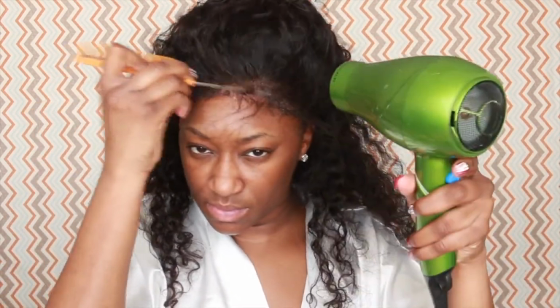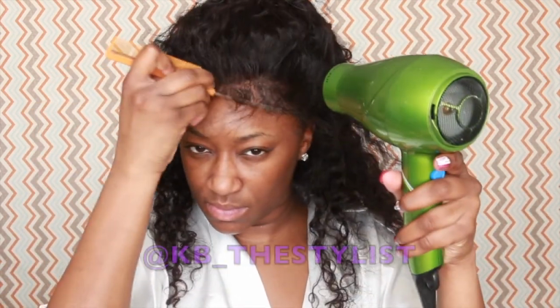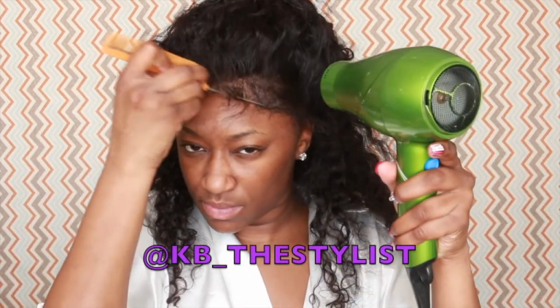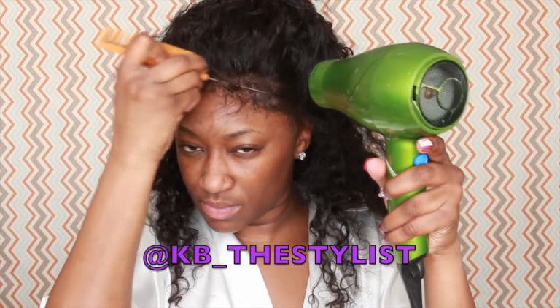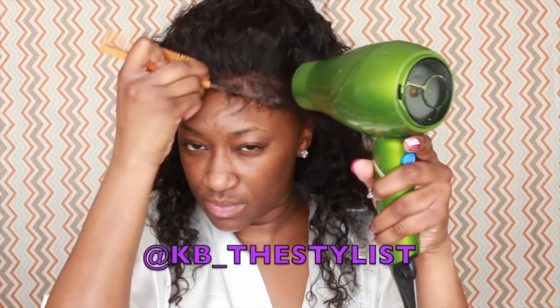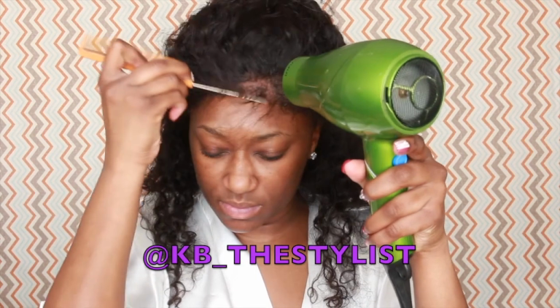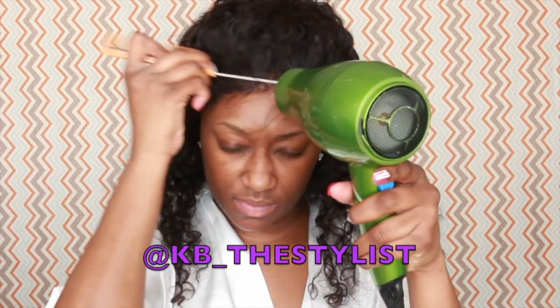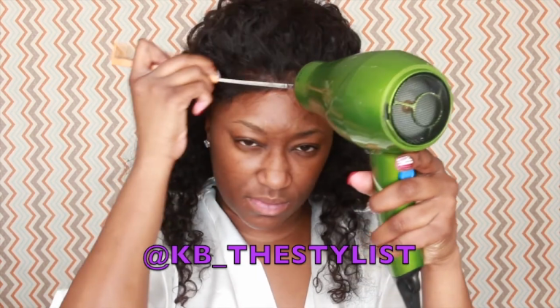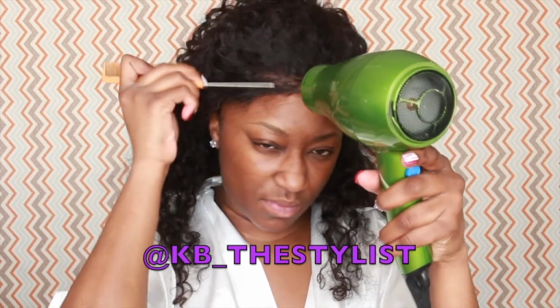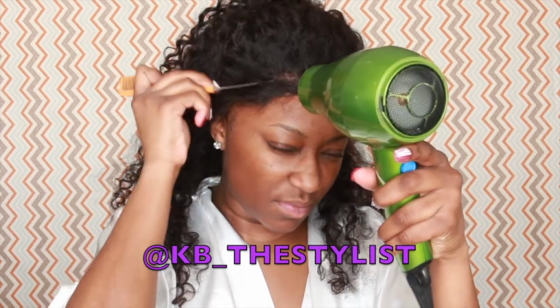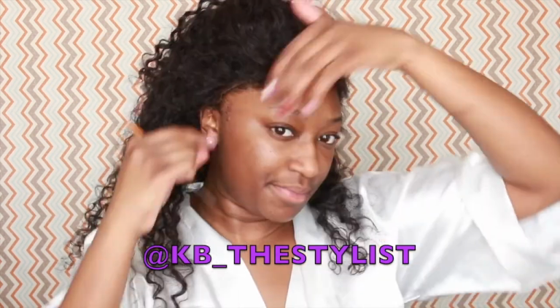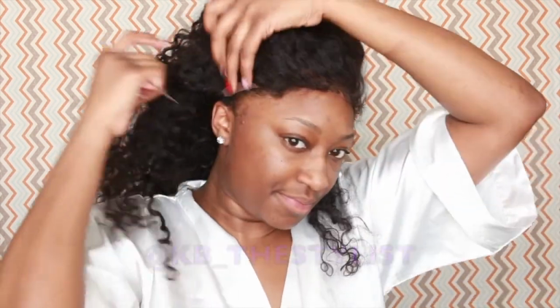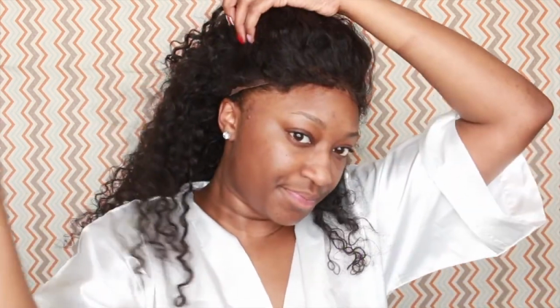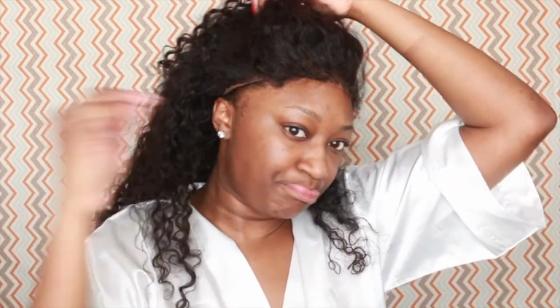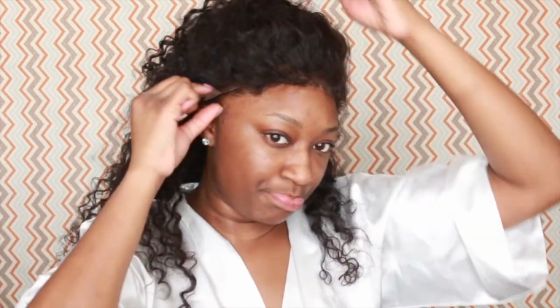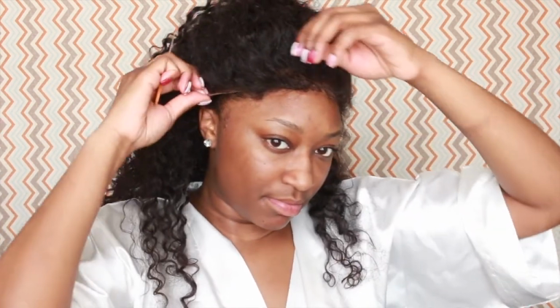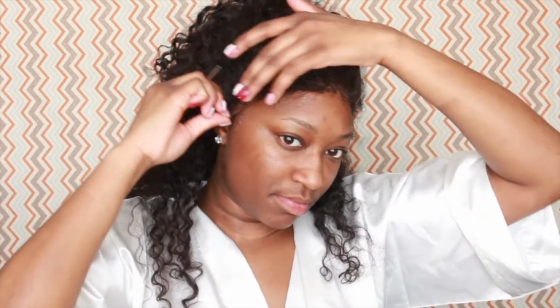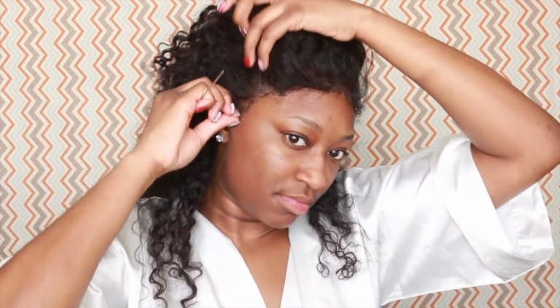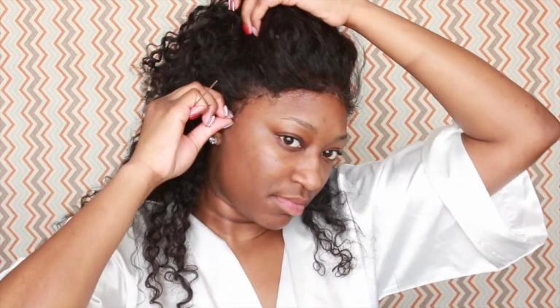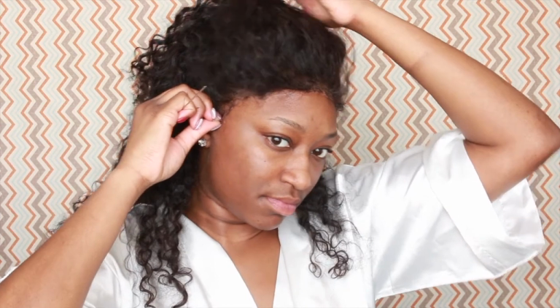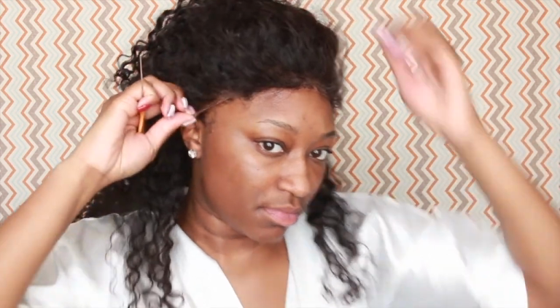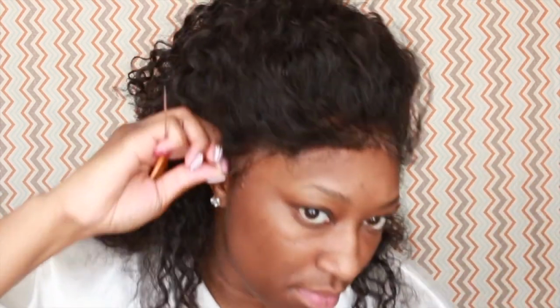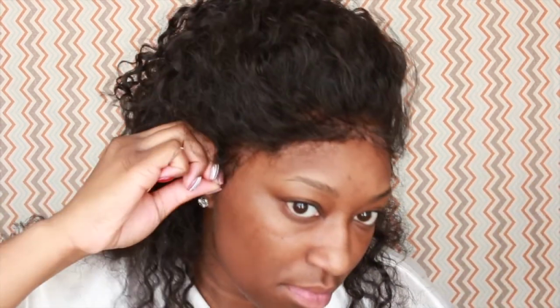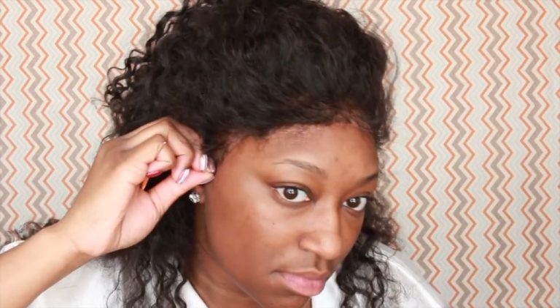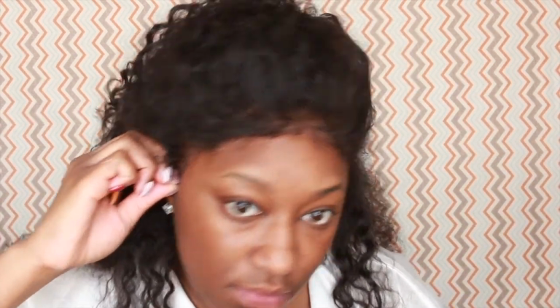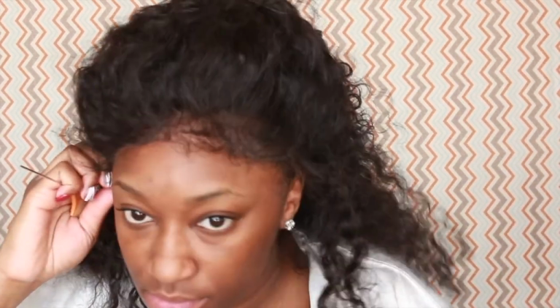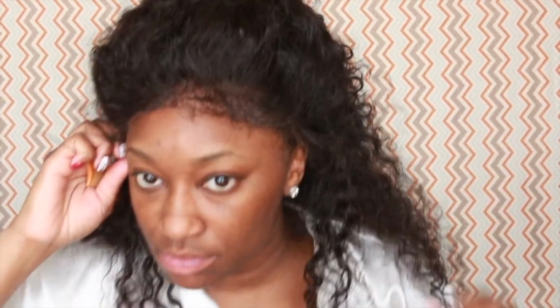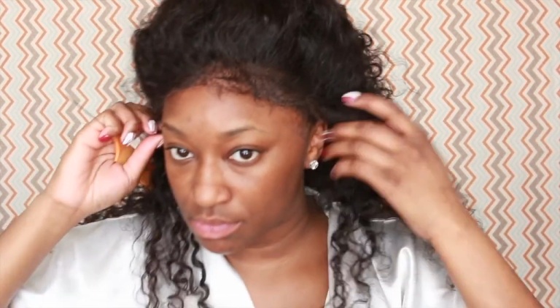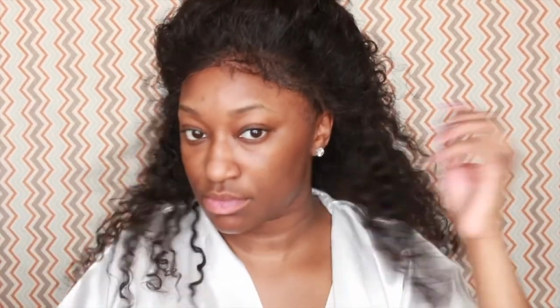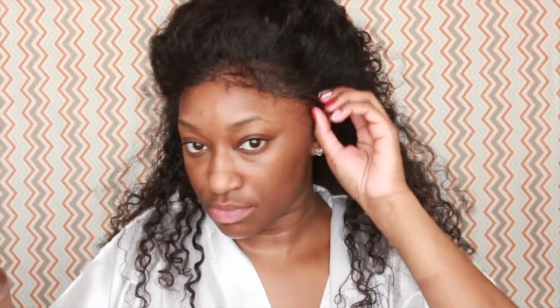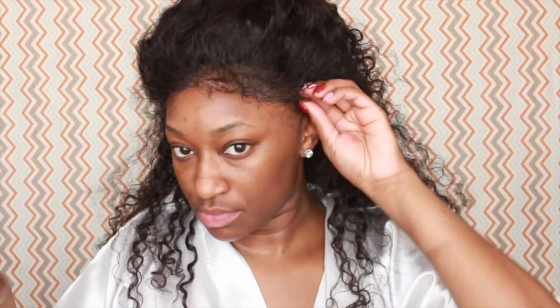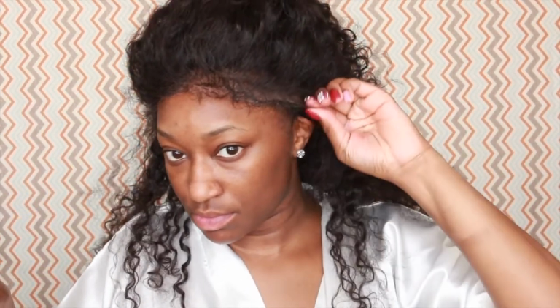By the way, this wig is custom made by KB — I'll plug her Instagram name in here so that you guys can follow her. Once I got the front of the lace laid, I went to each ear to make sure that the tabs were fitting right in place.